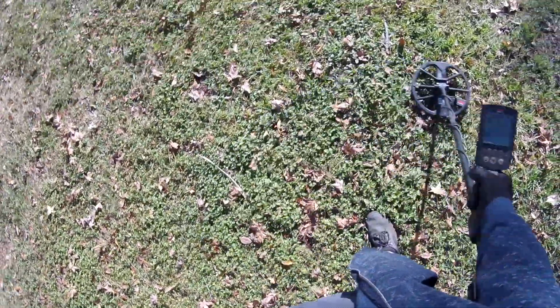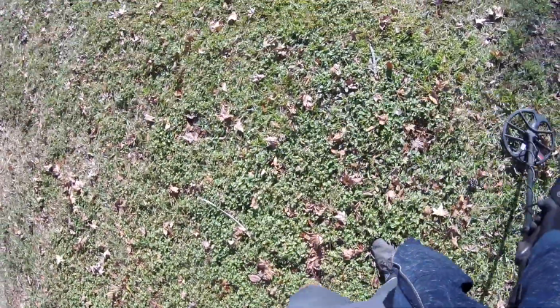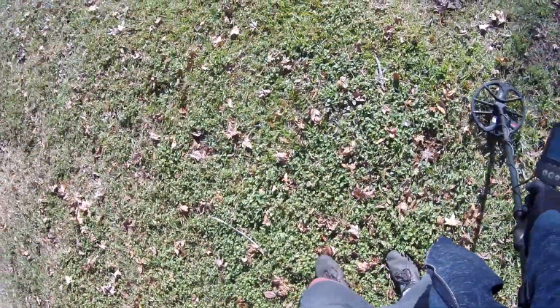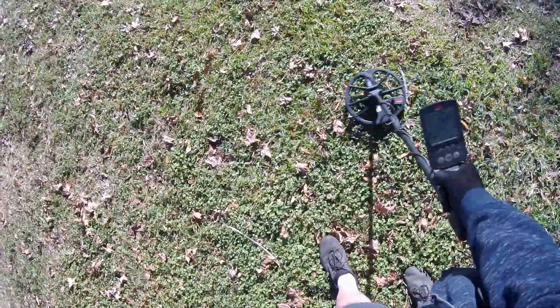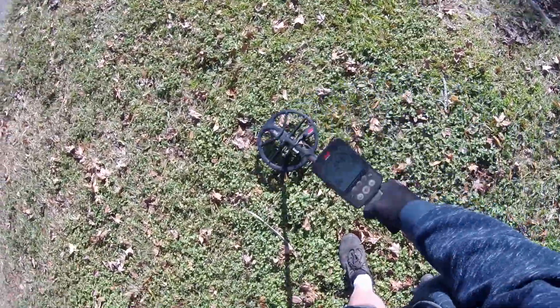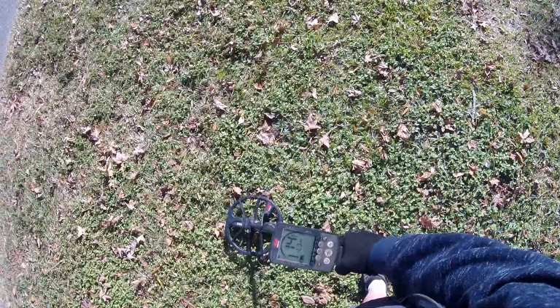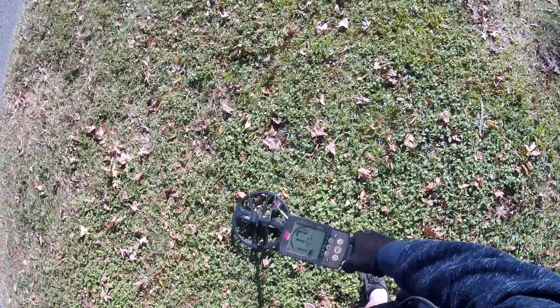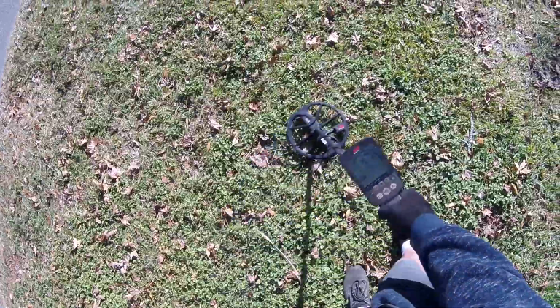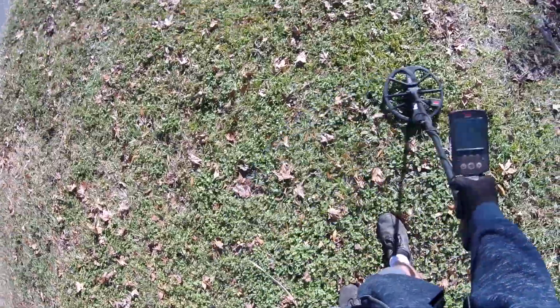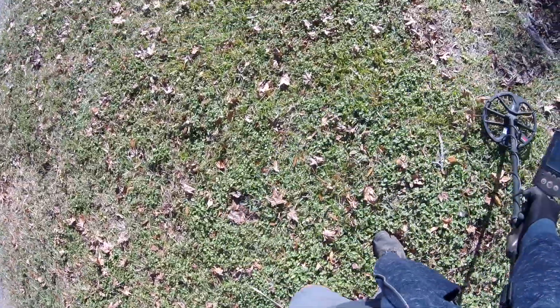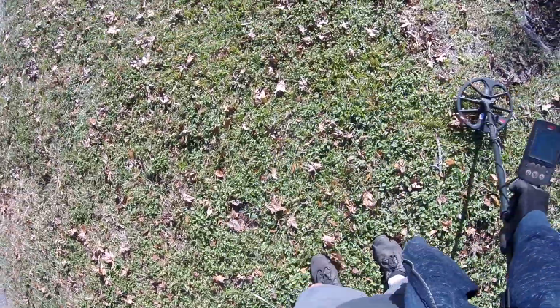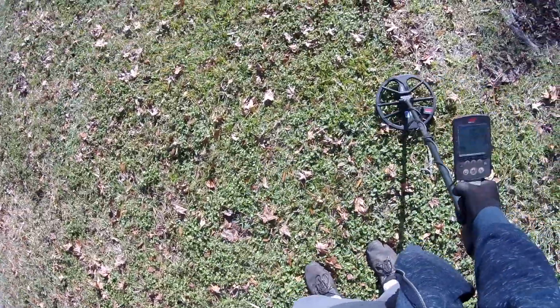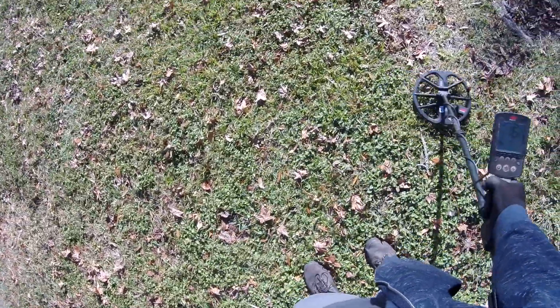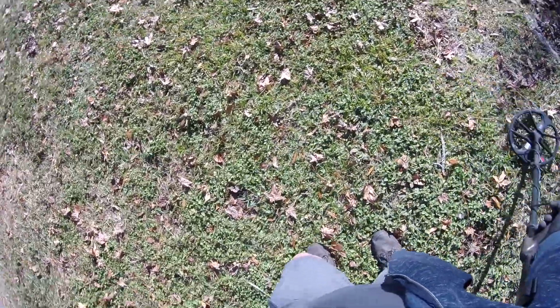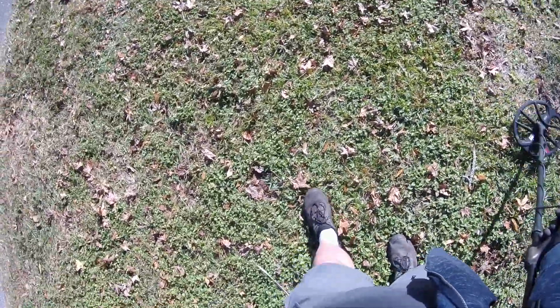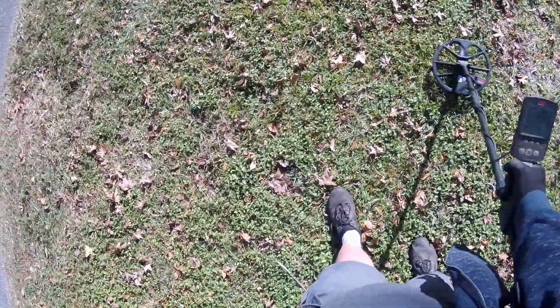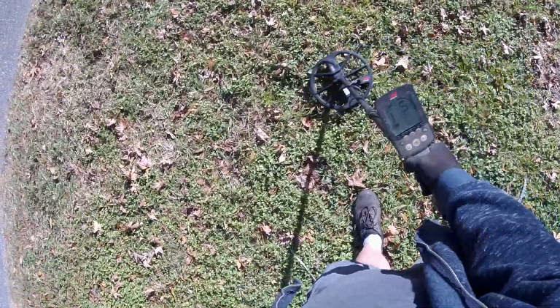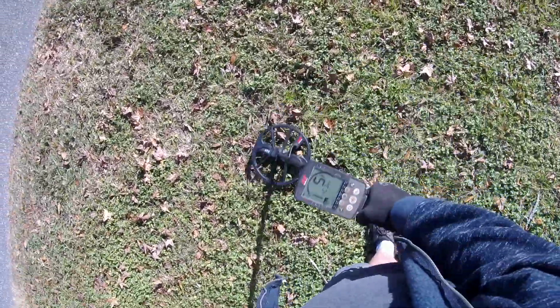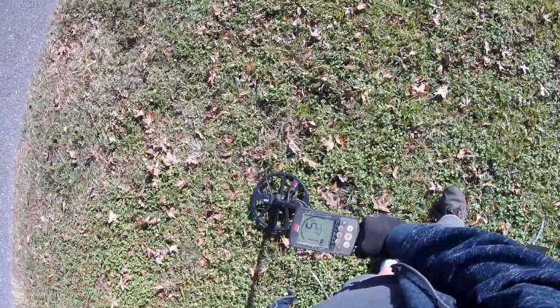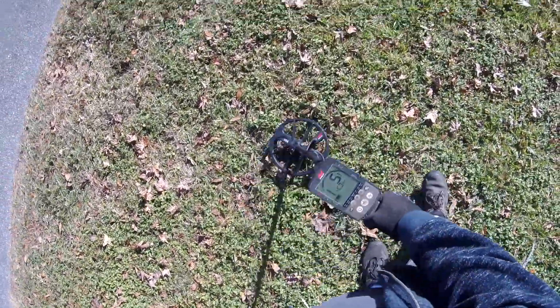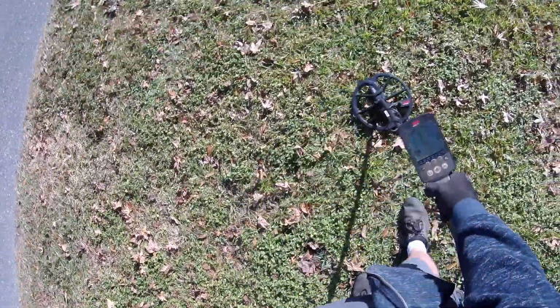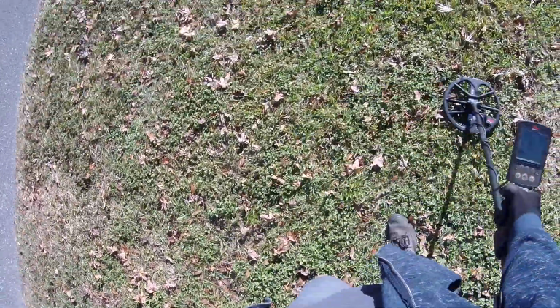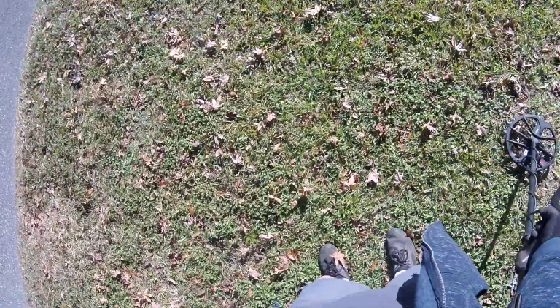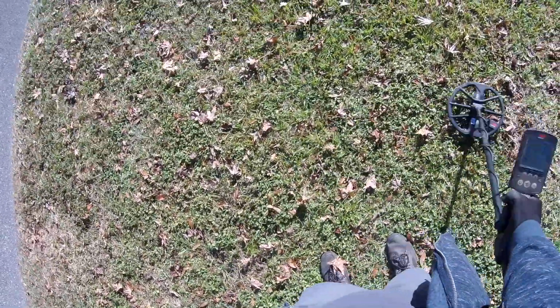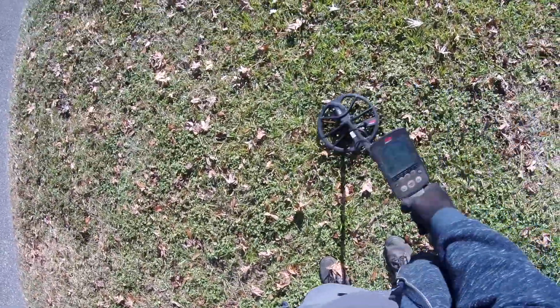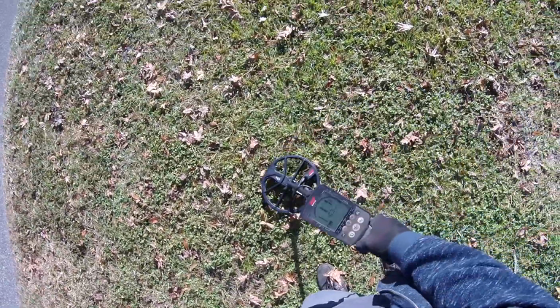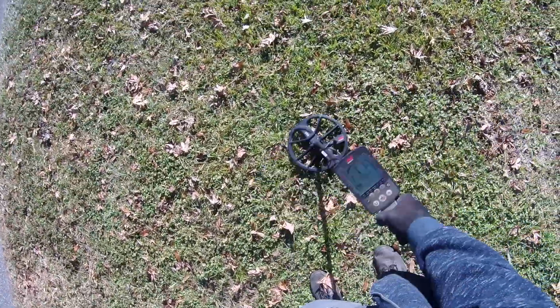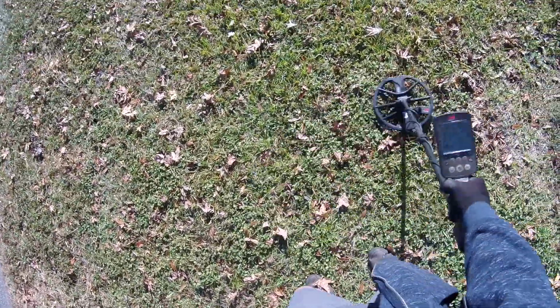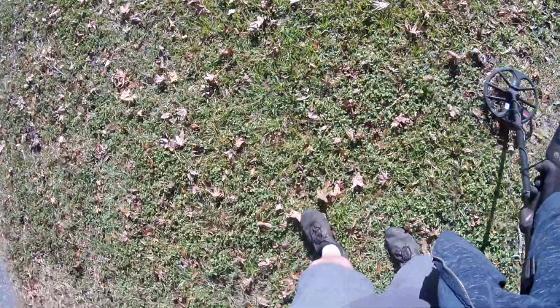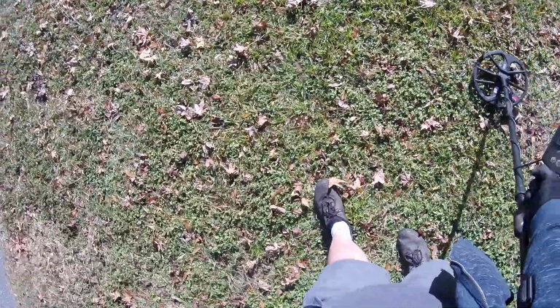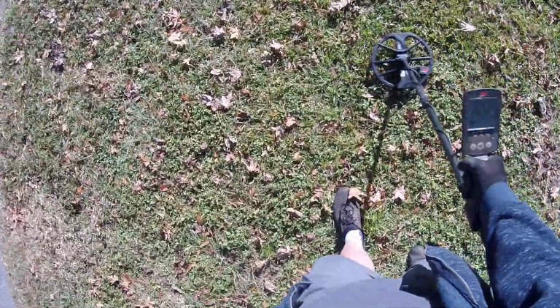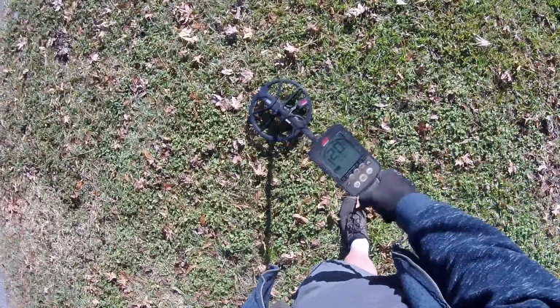What's going on, y'all? We're back at a park again. Let's see if we can find some silver. That'd be nice.